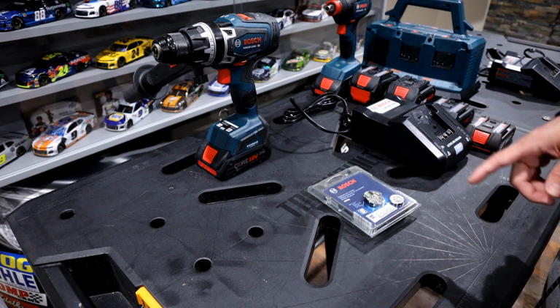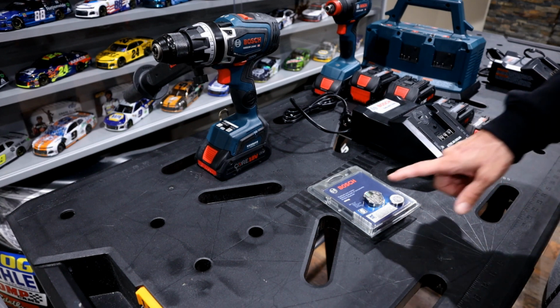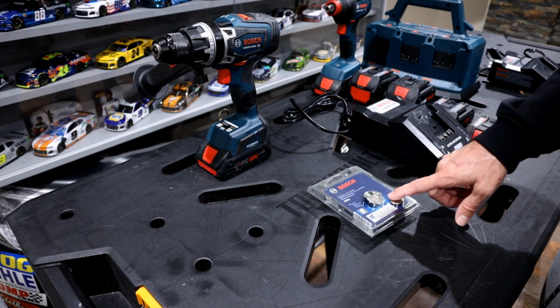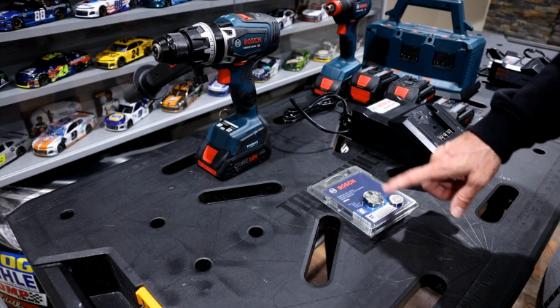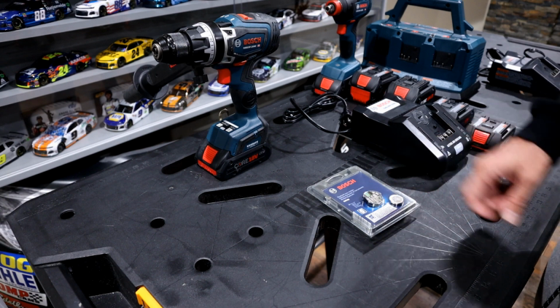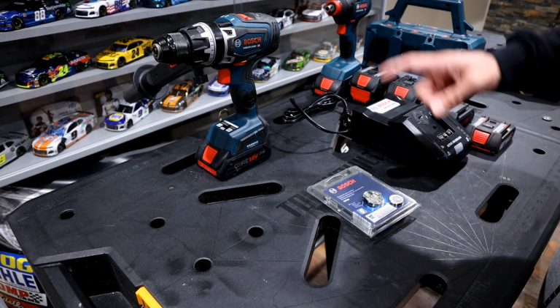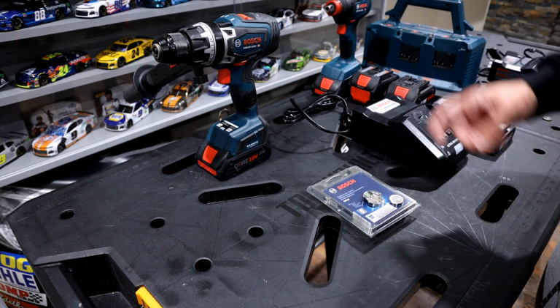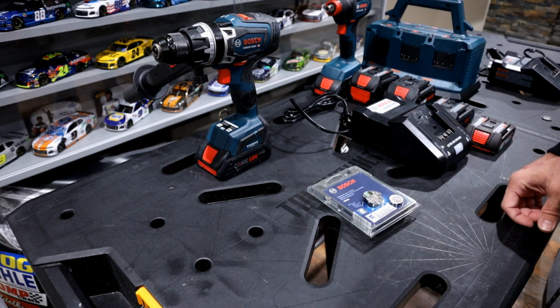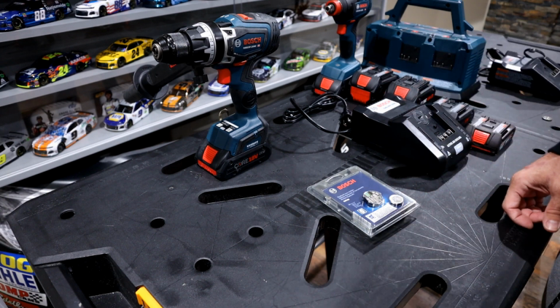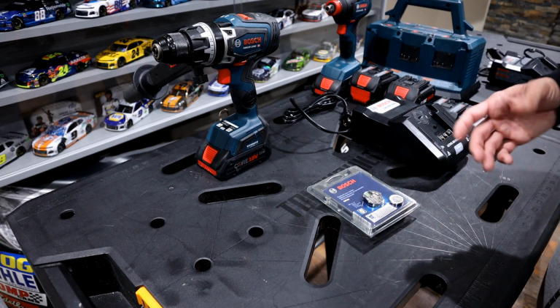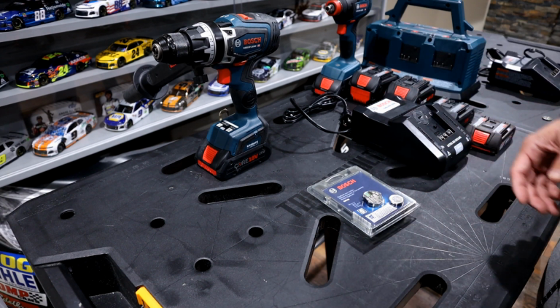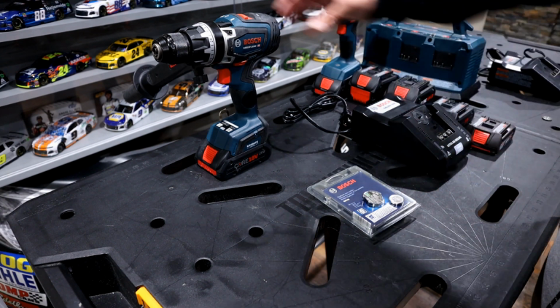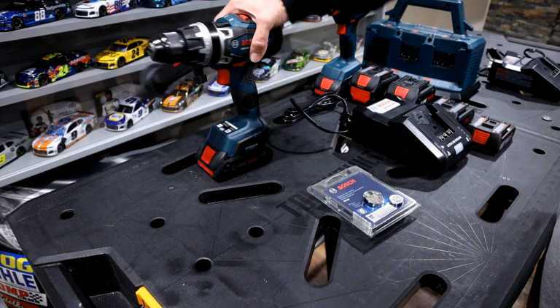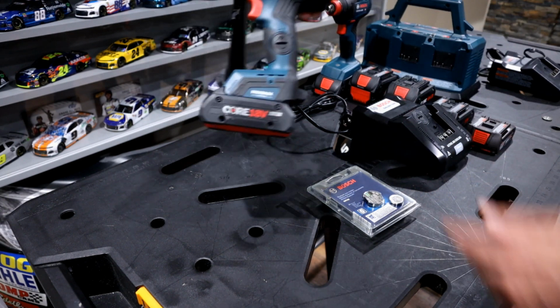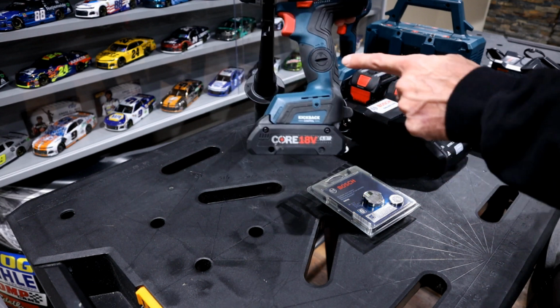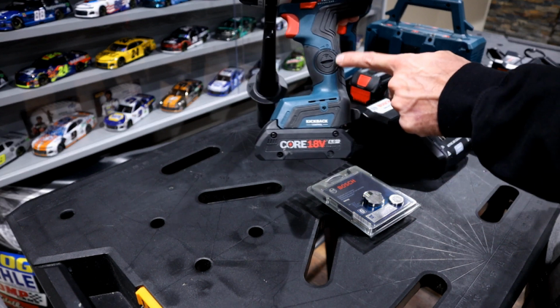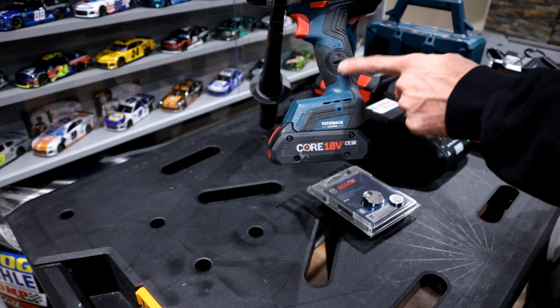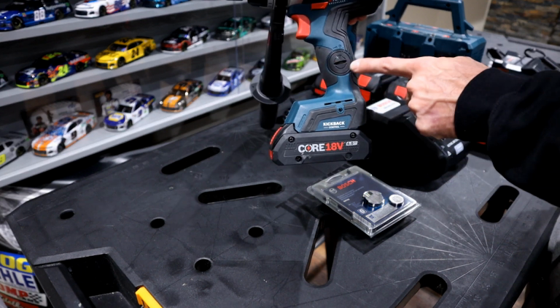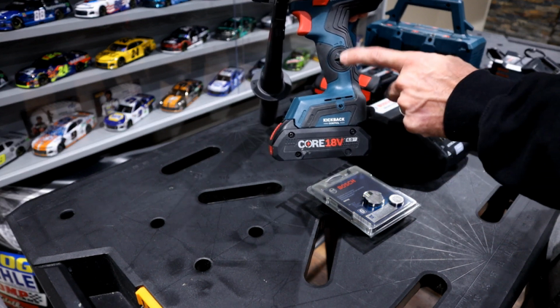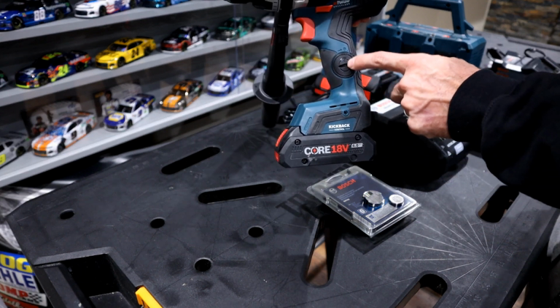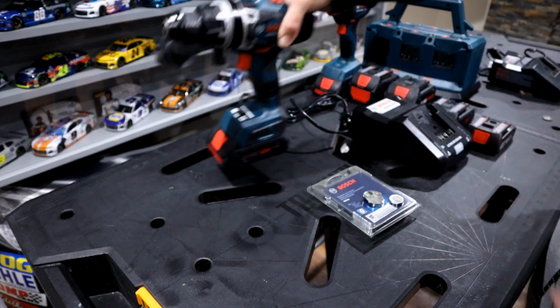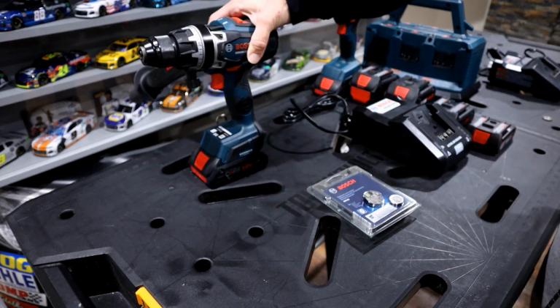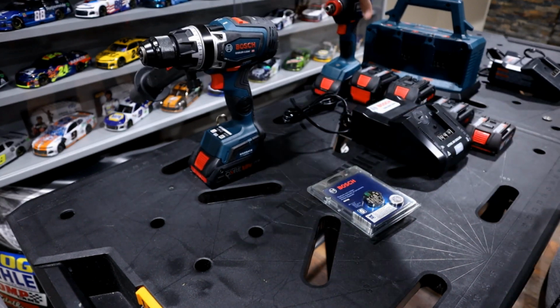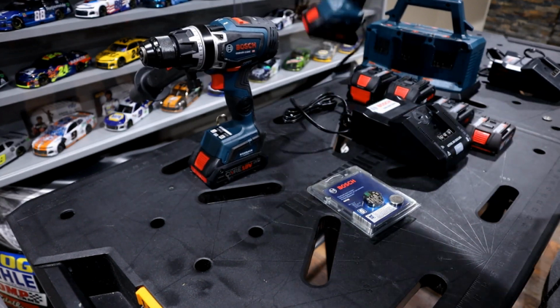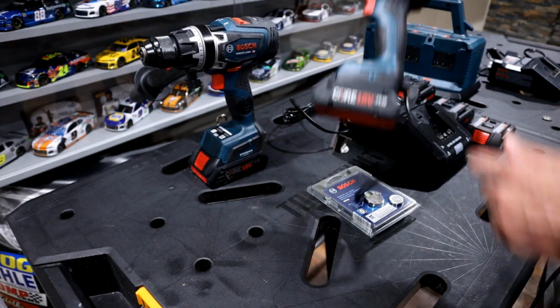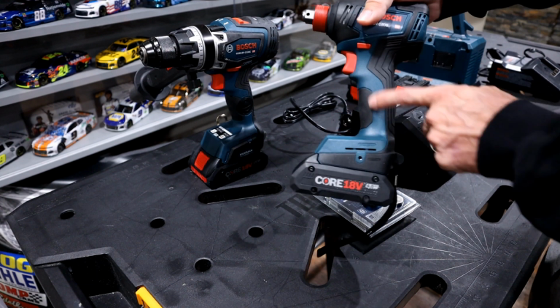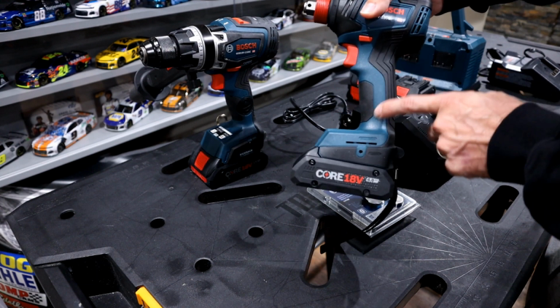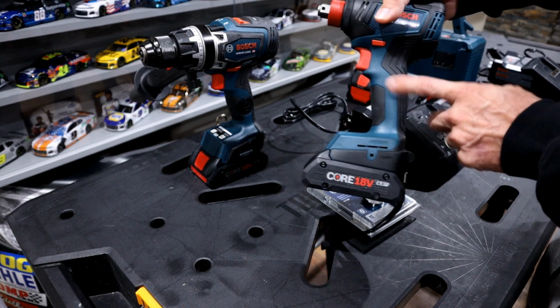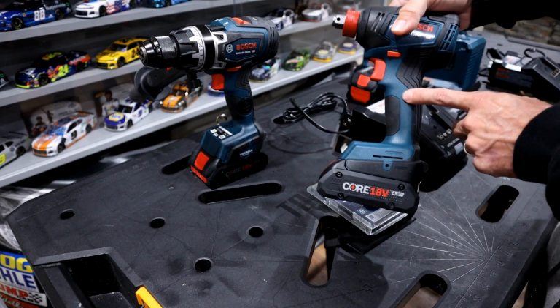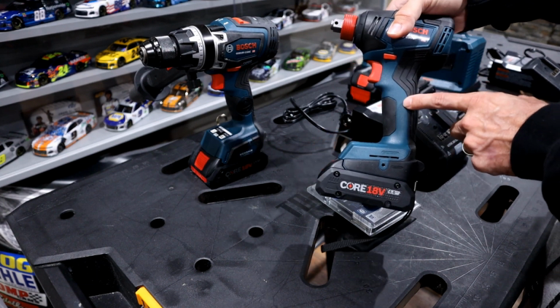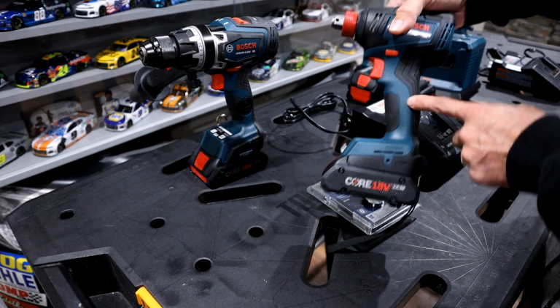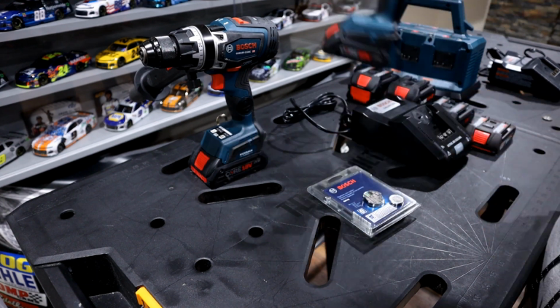If you're looking to get one of these, you need to make sure it's a connected ready tool — it will say that in the title. You can also tell by looking at the tool itself: it will have a little connector on it. Versus tools like this one over here, which don't have that connector, so we know this one is not connected ready.